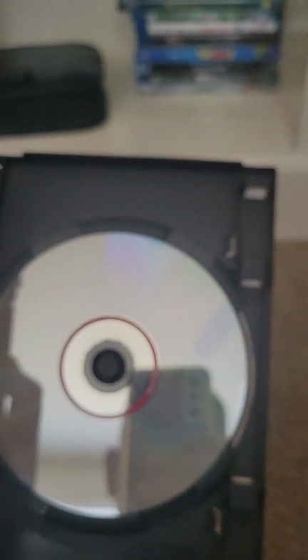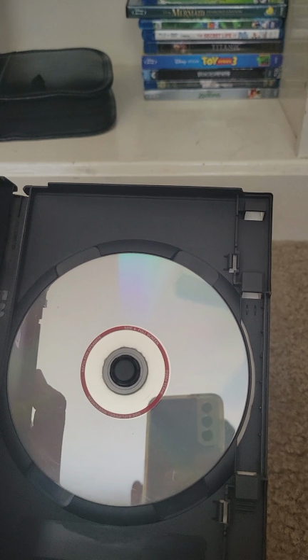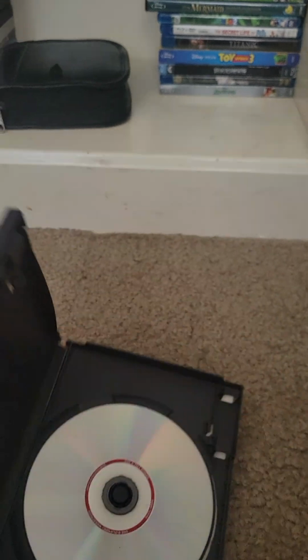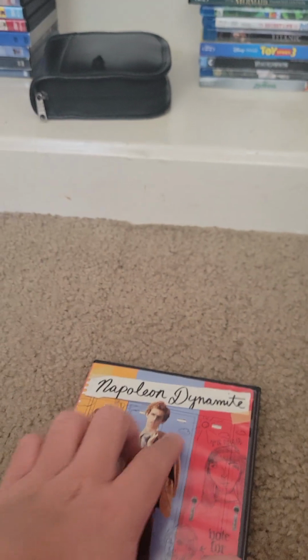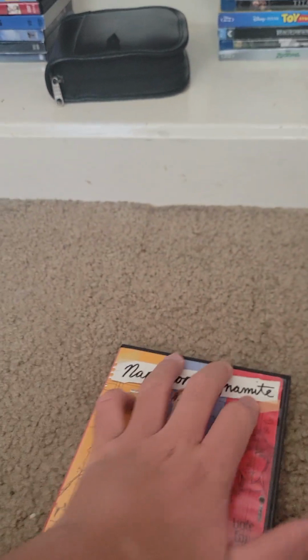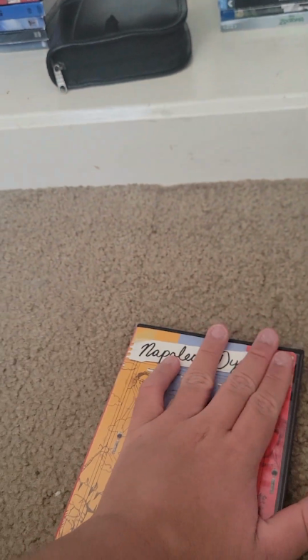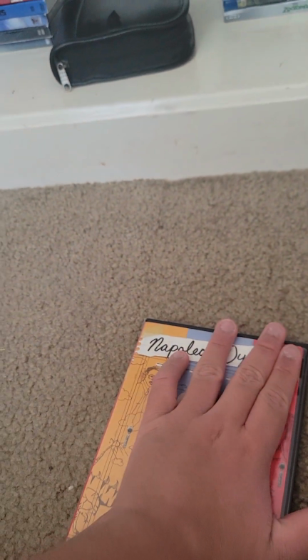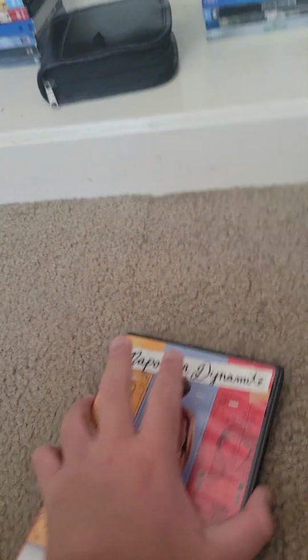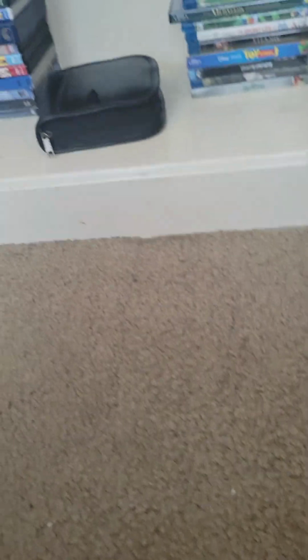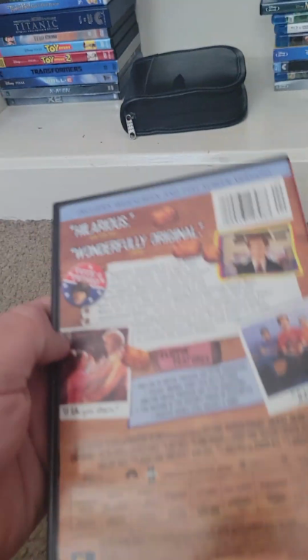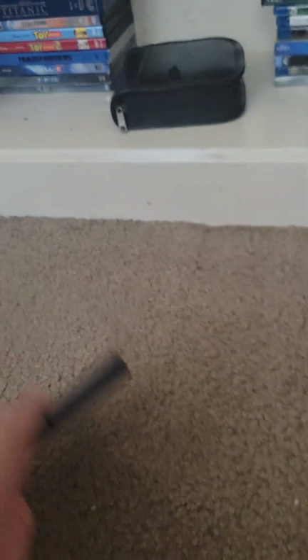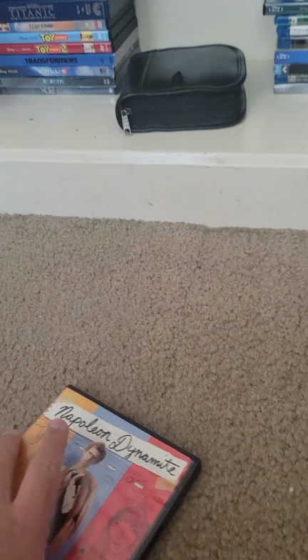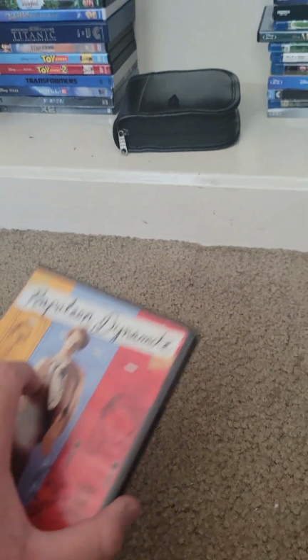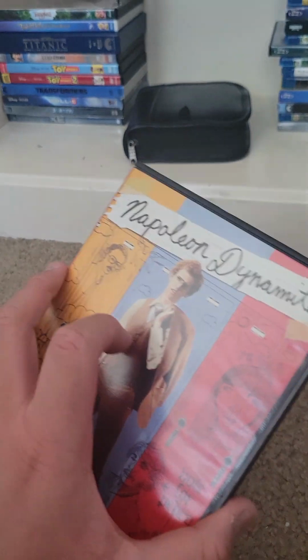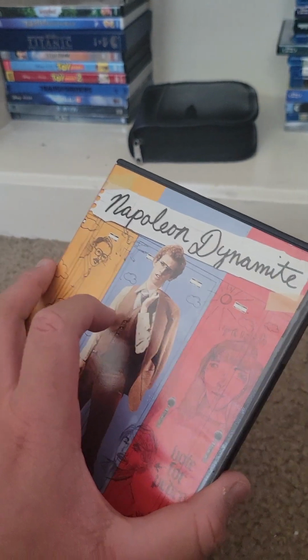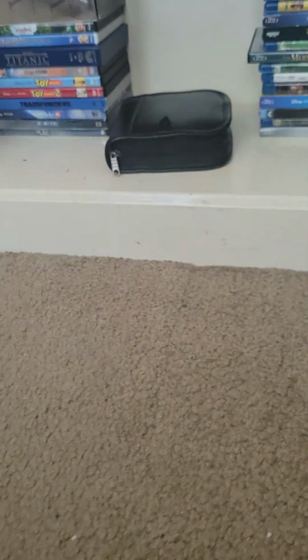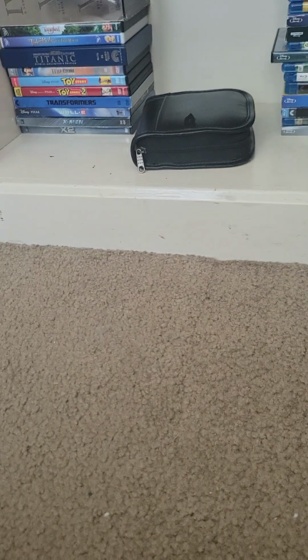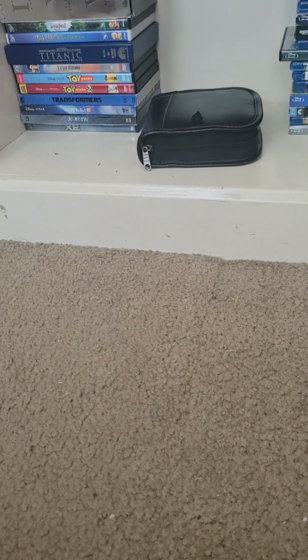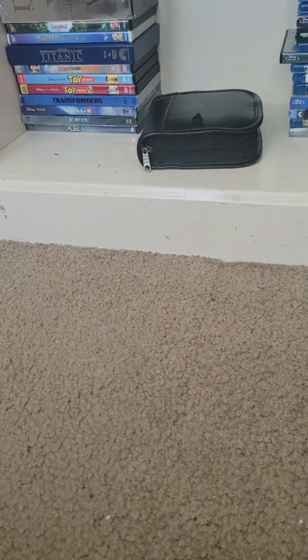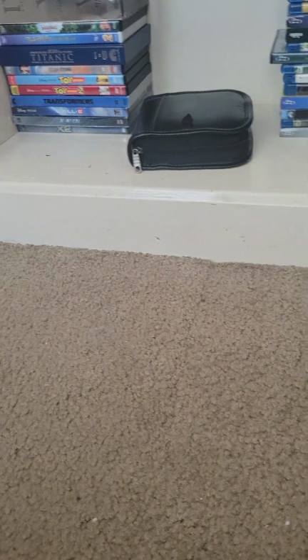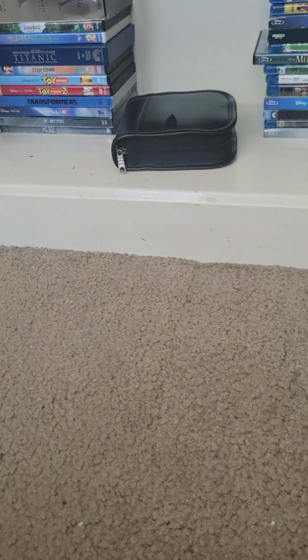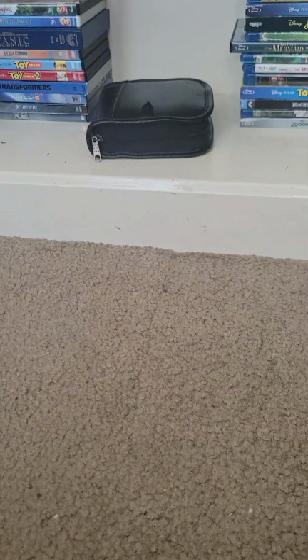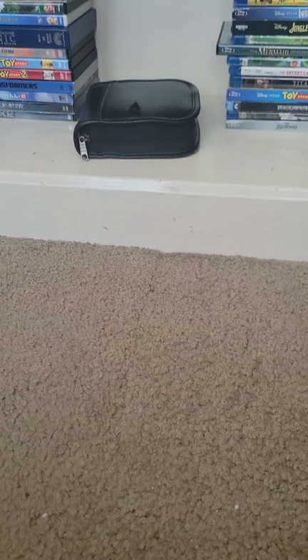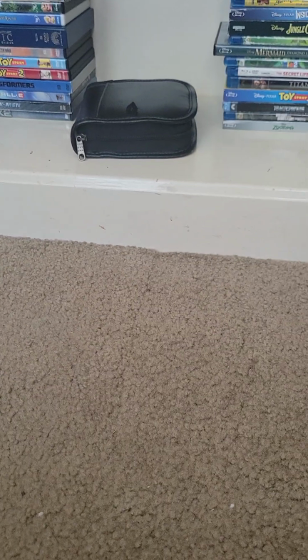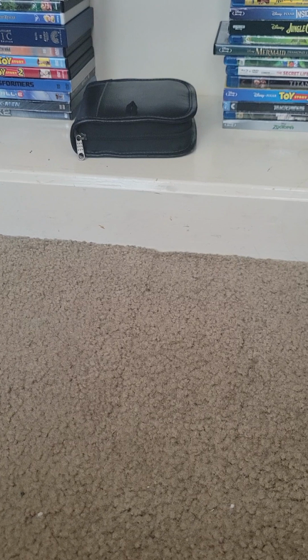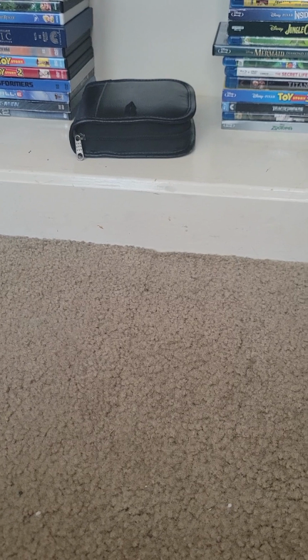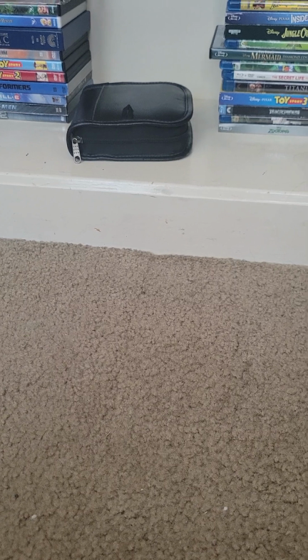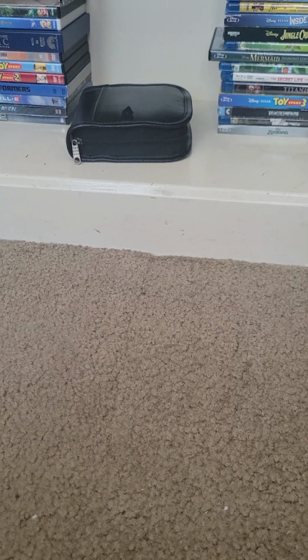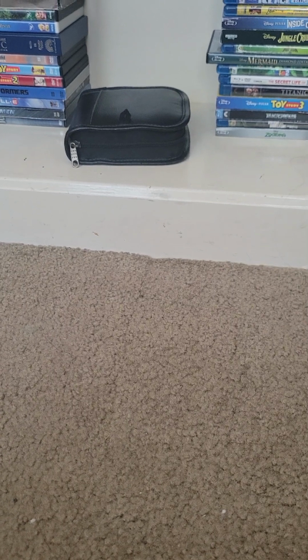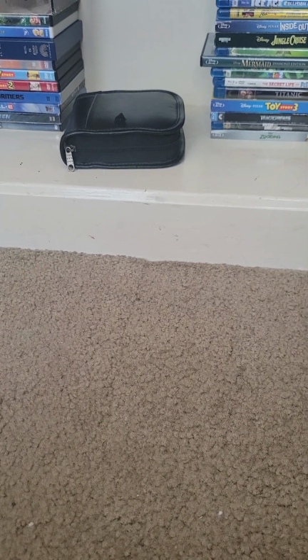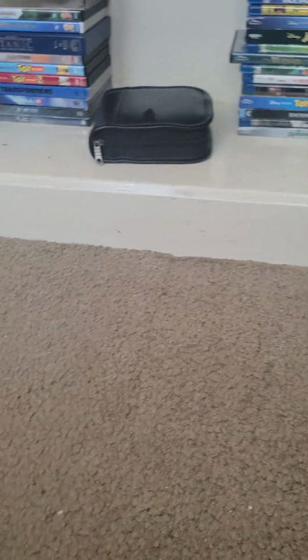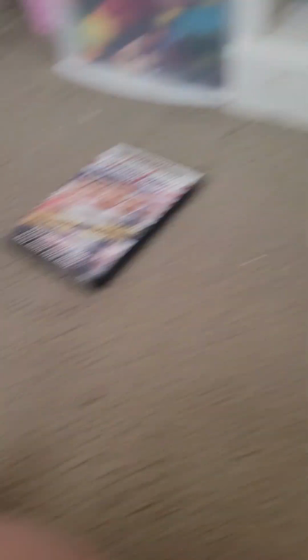Side A is full screen and side B is widescreen. This and Mean Girls are former rentals from Blockbuster, but they don't have the Blockbuster sticker dates.